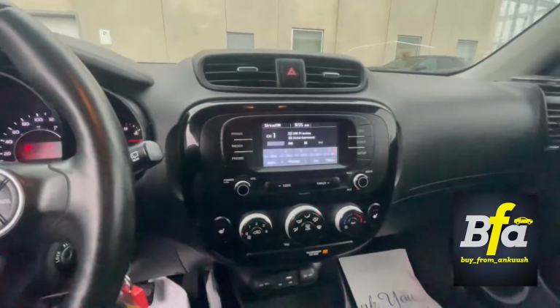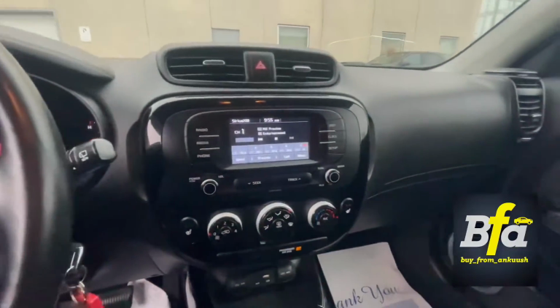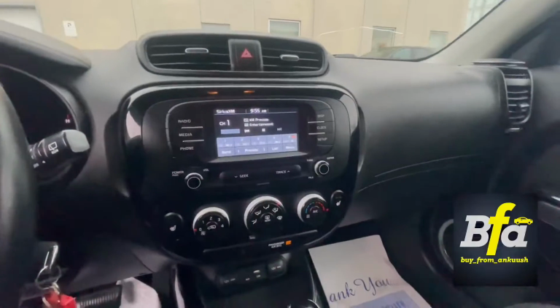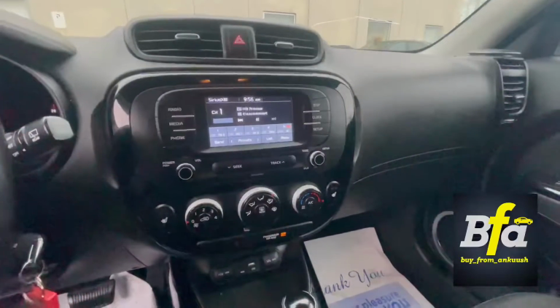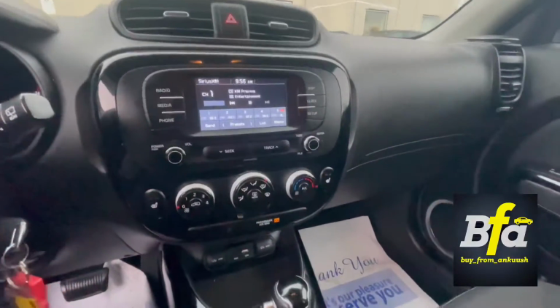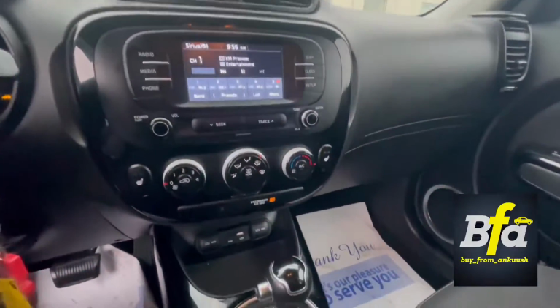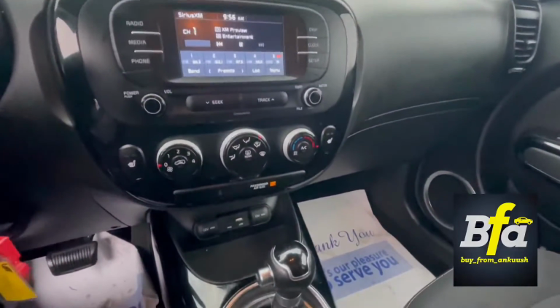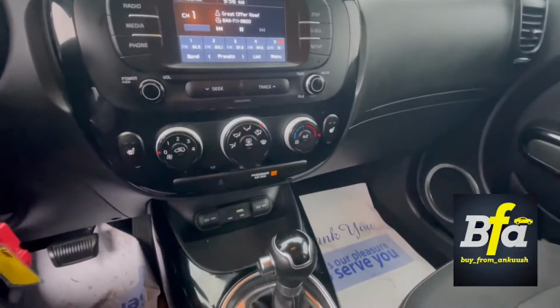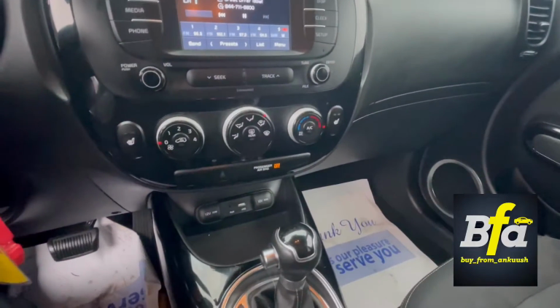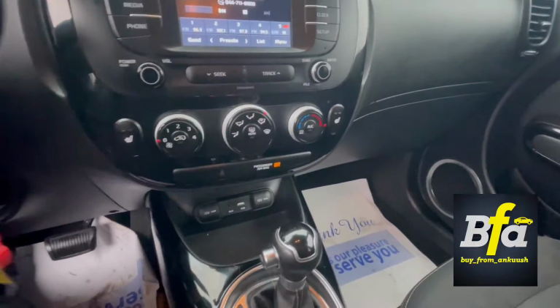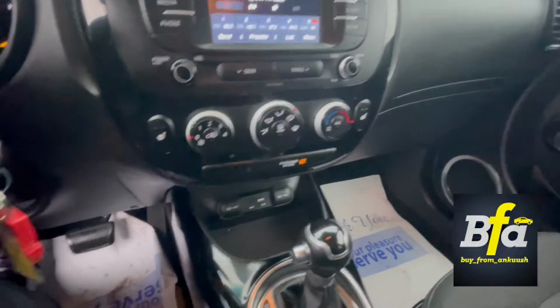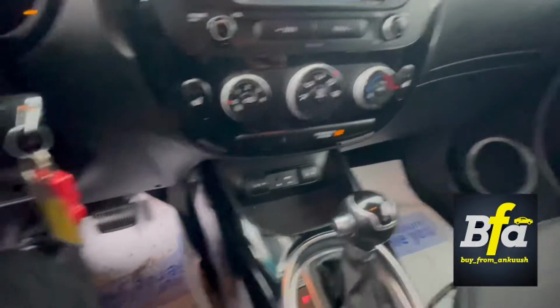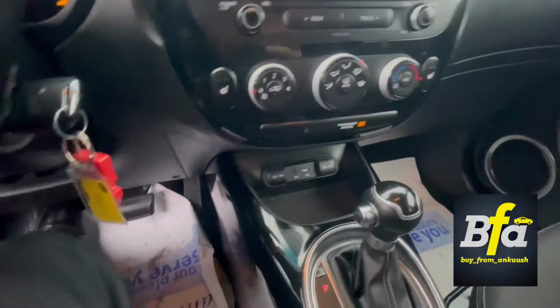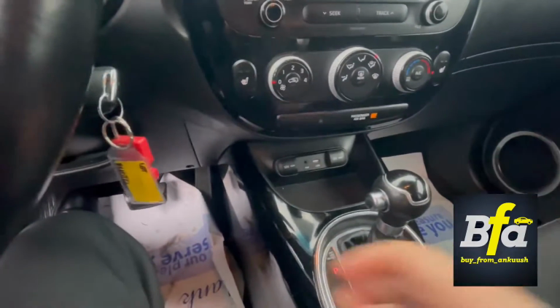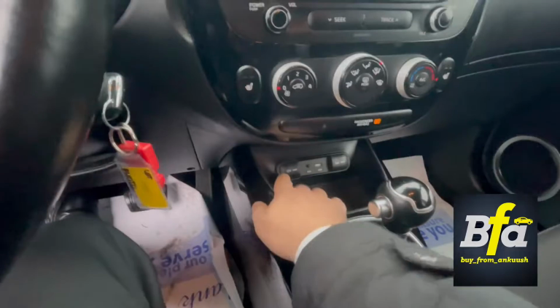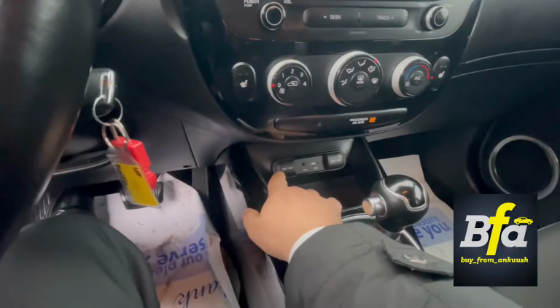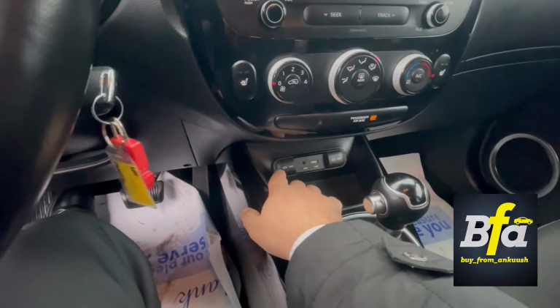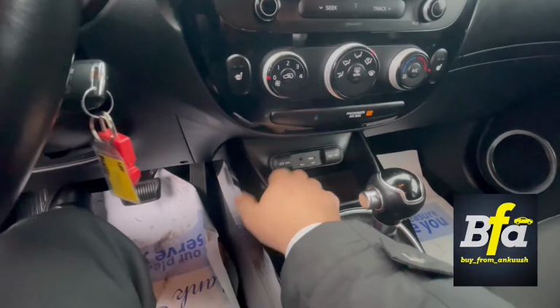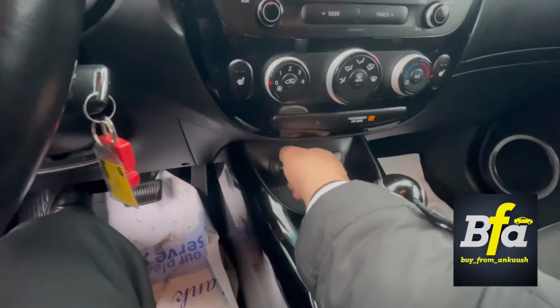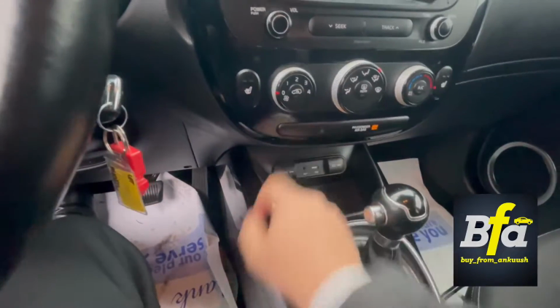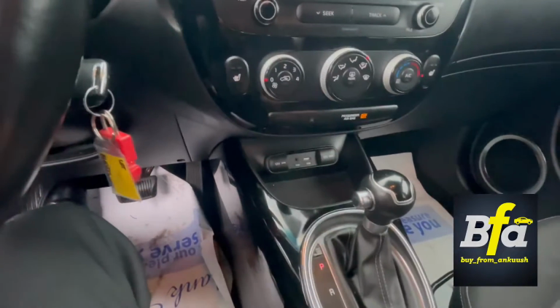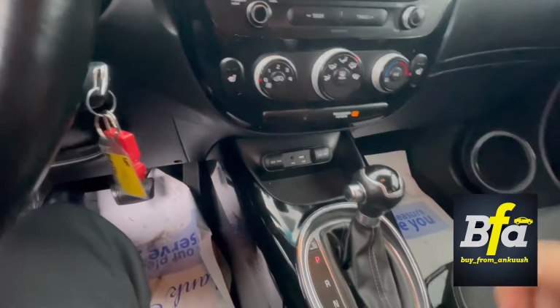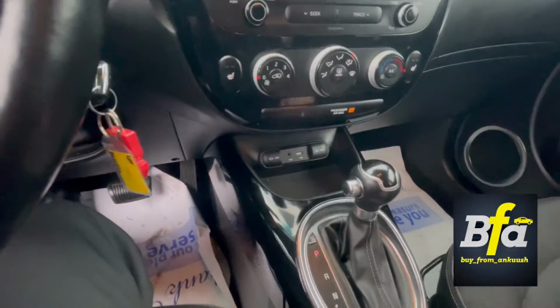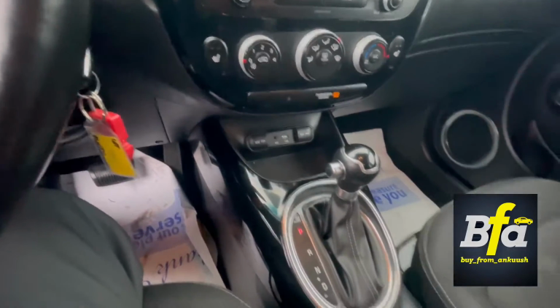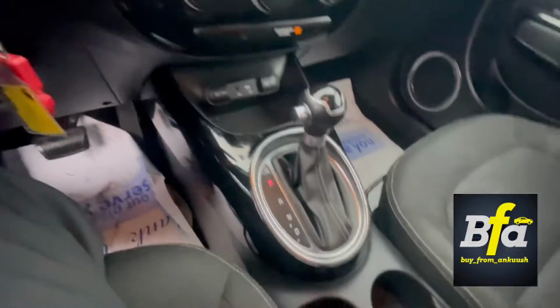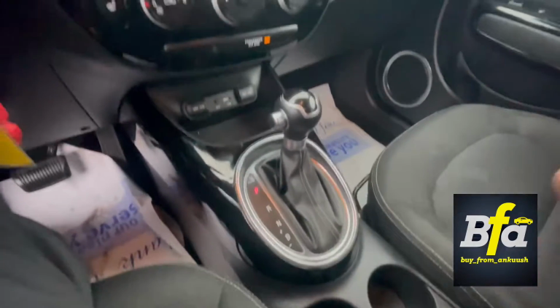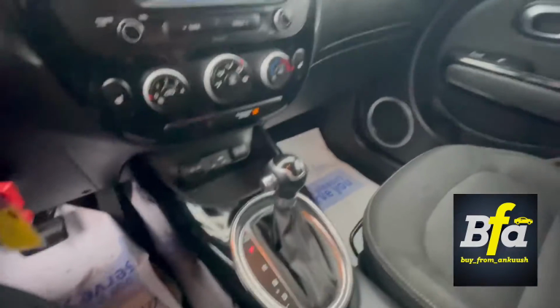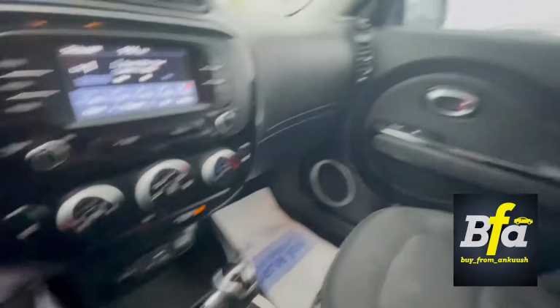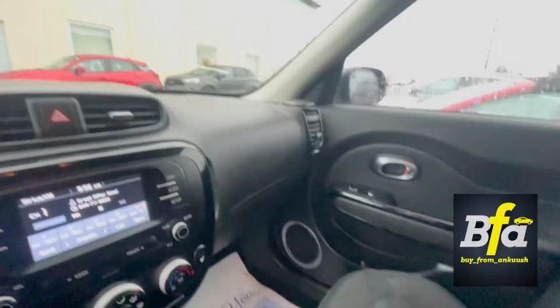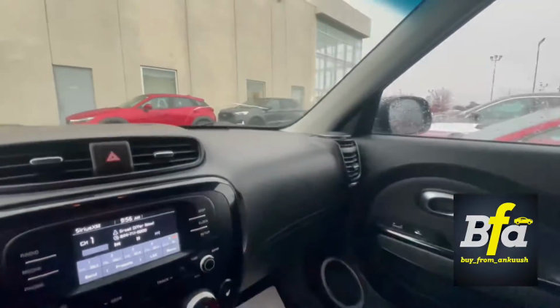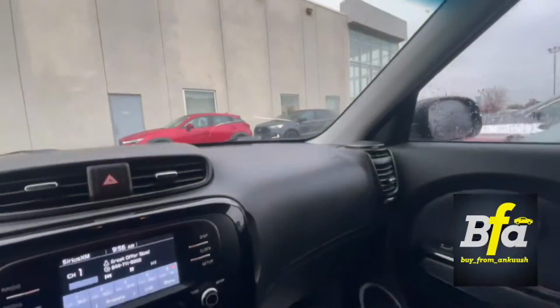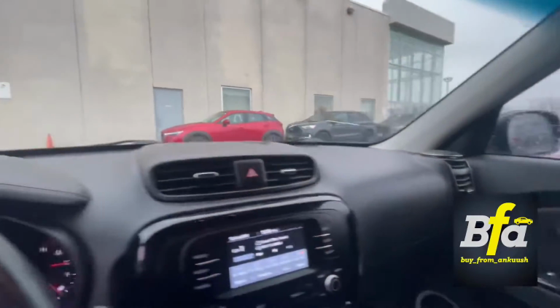You get a touch screen system with all the controls for the climate control, and you get two power sockets — one is 120 watts and the other one is 180 watts. Nice looking car.